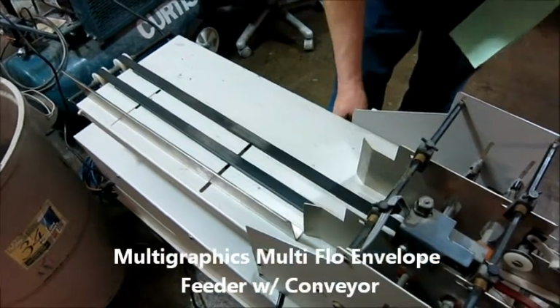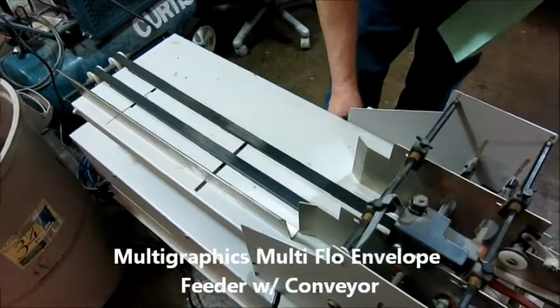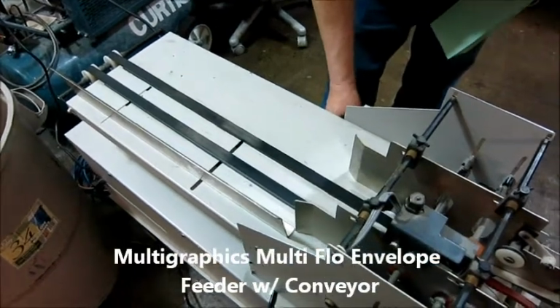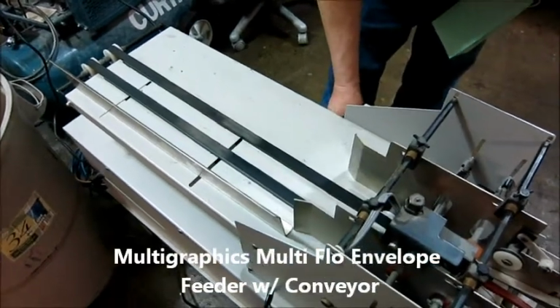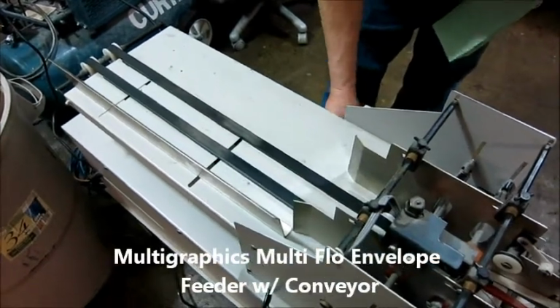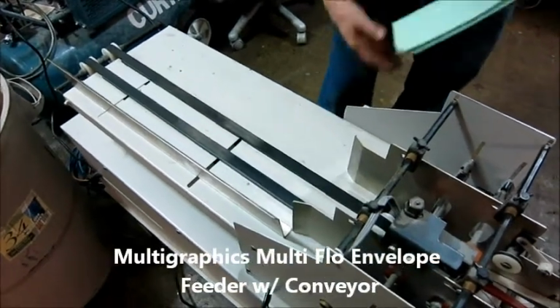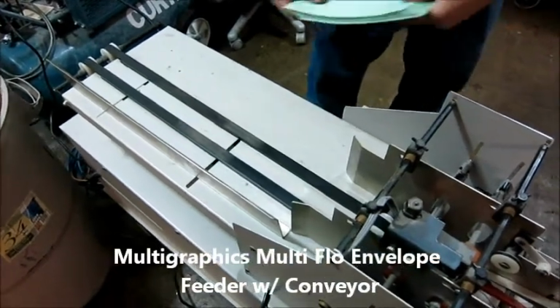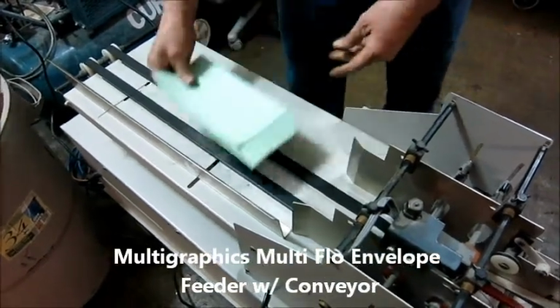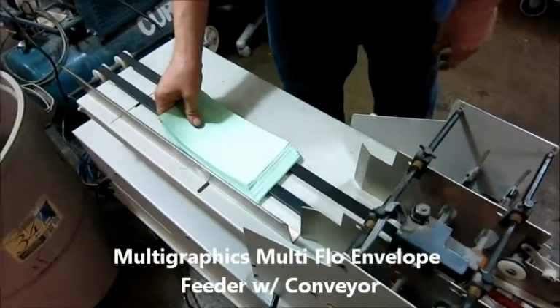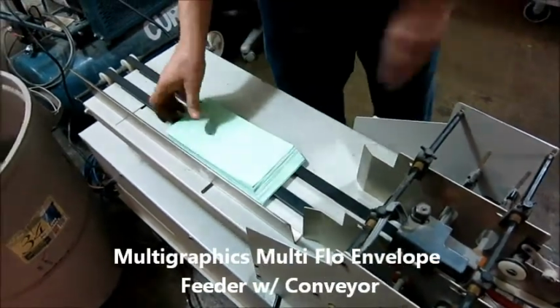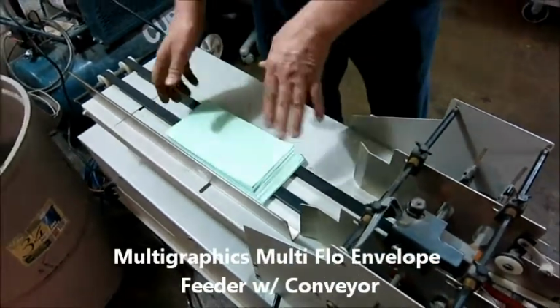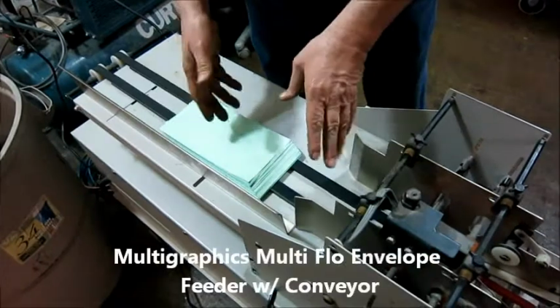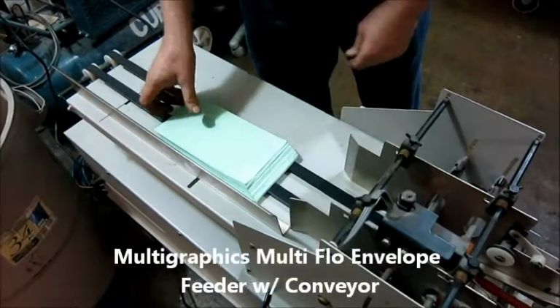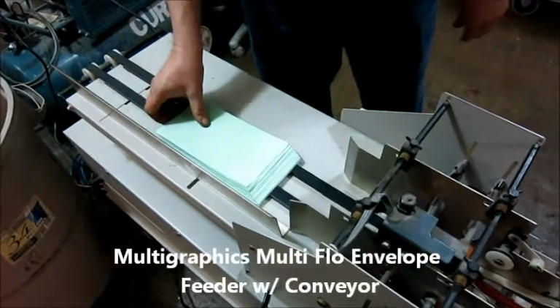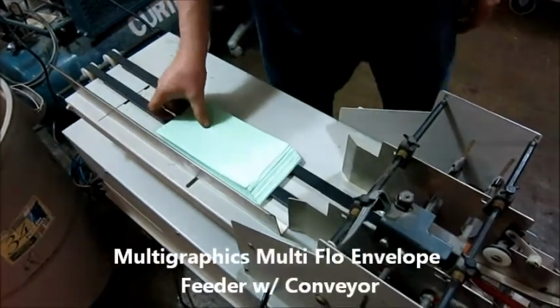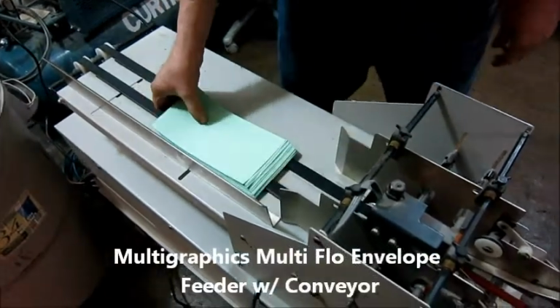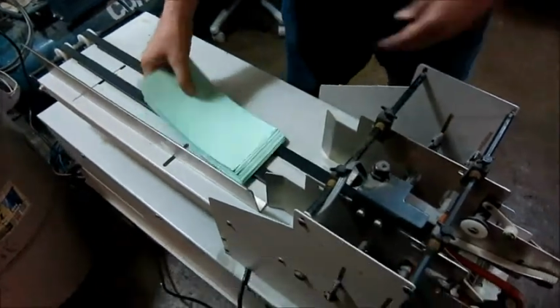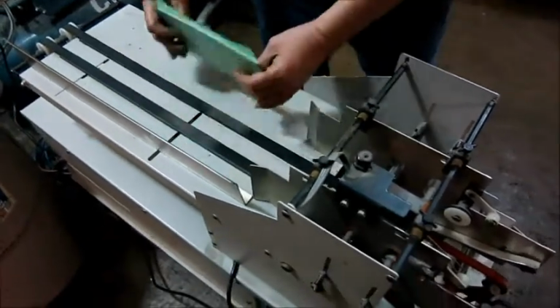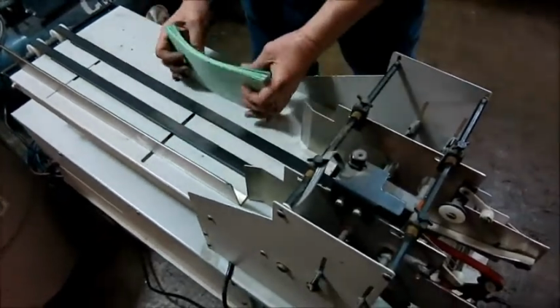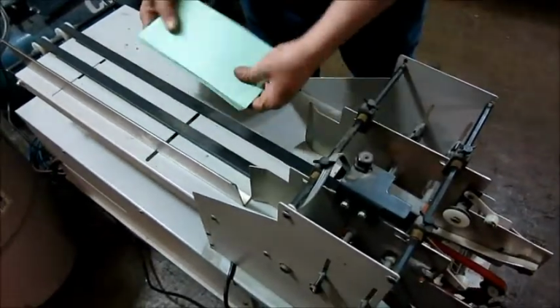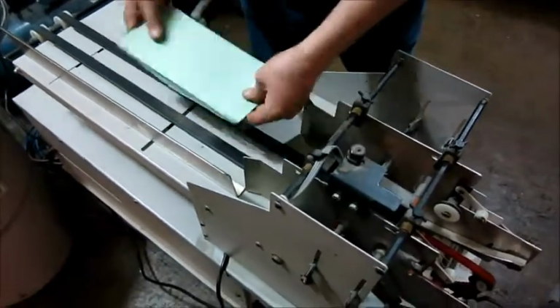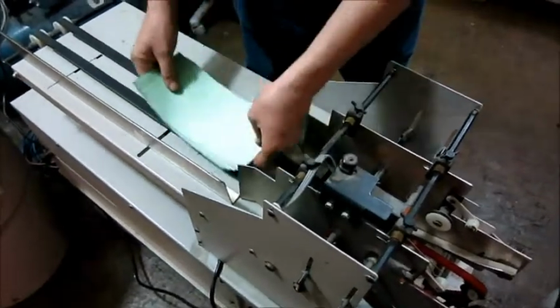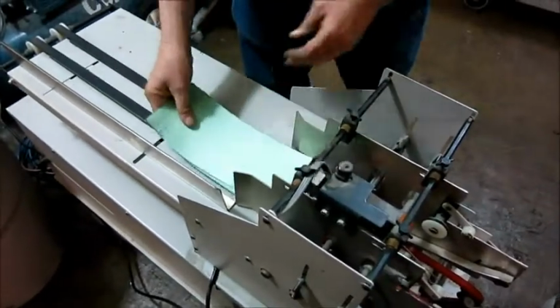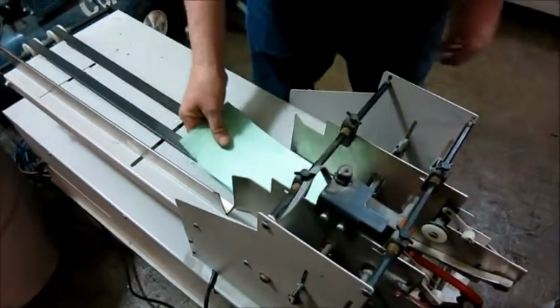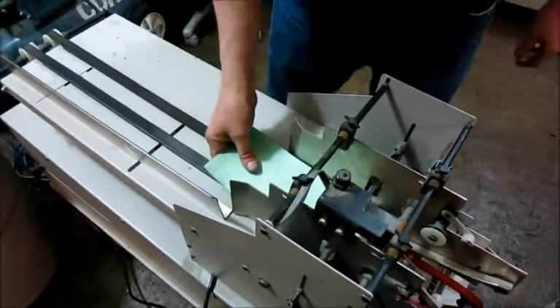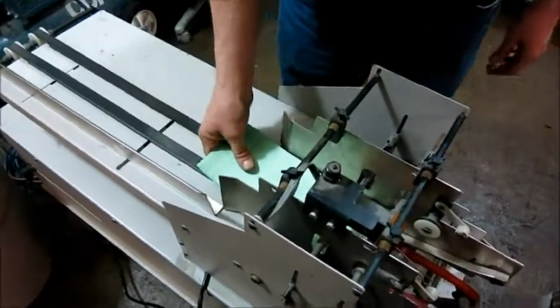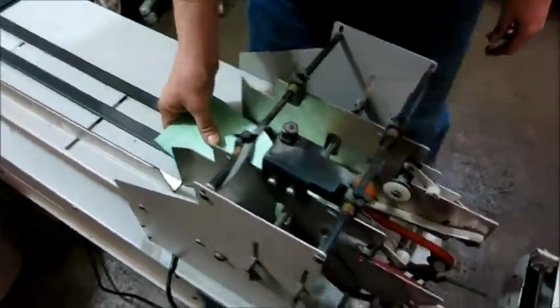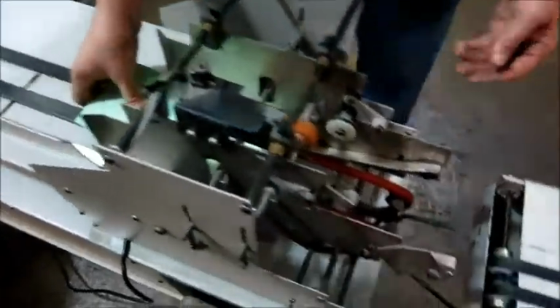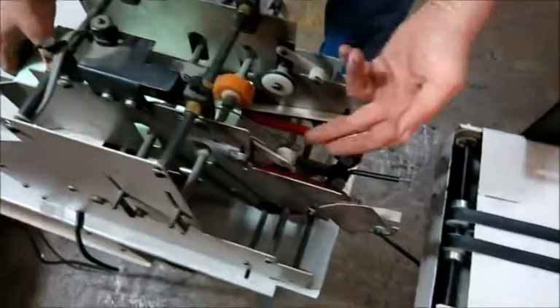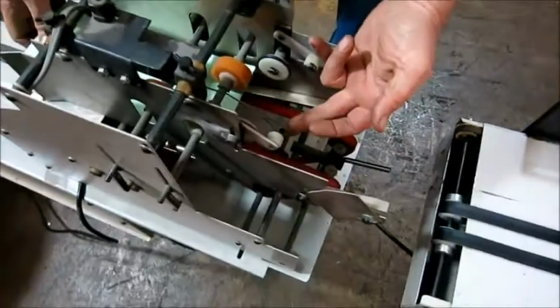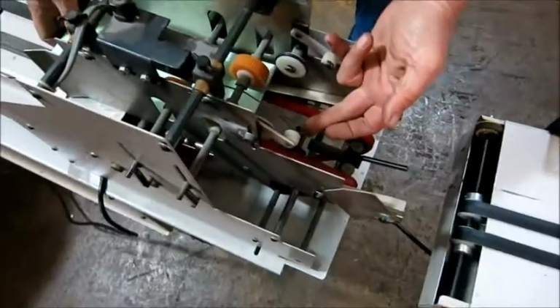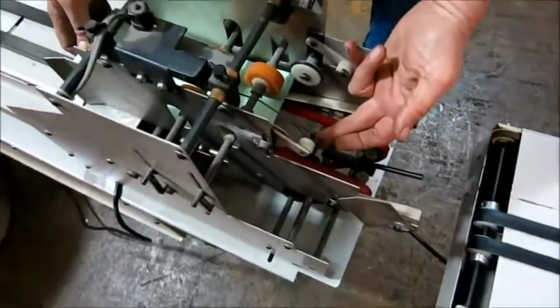So you've got a power switch, turn it on. If I had envelopes, you feed them in here, they would go up through here, and then your little switch would trip.